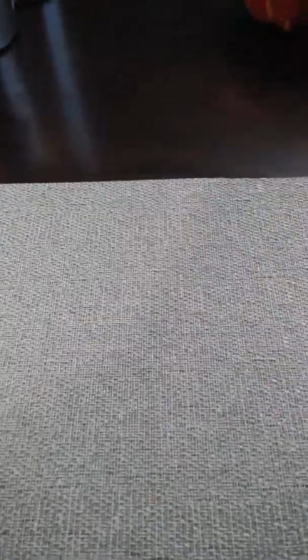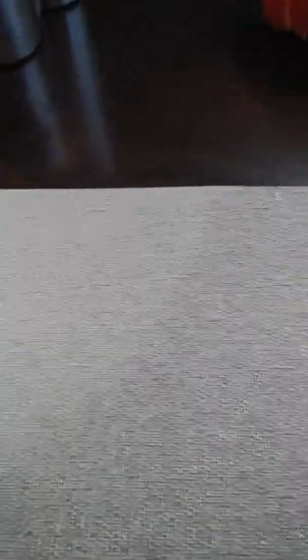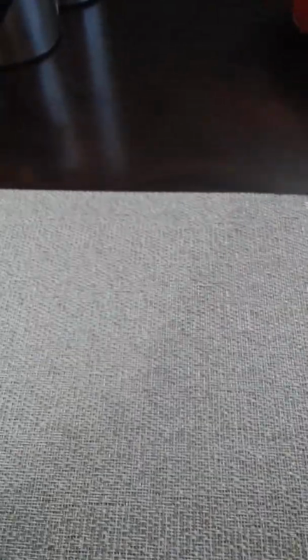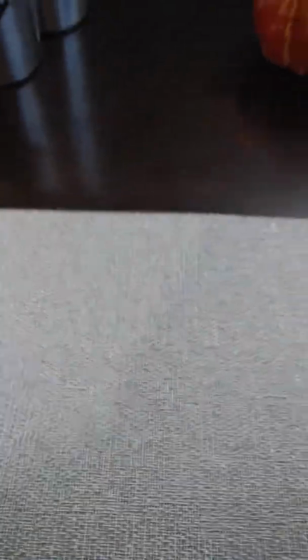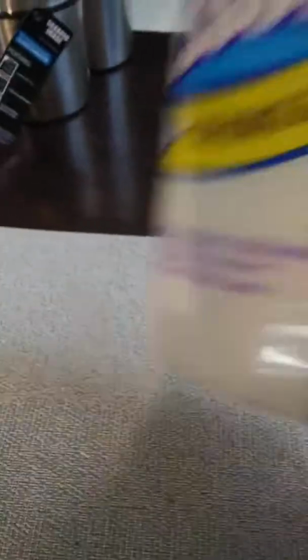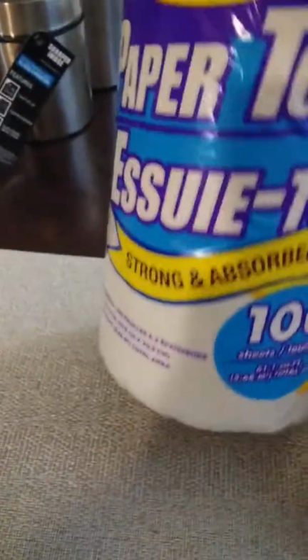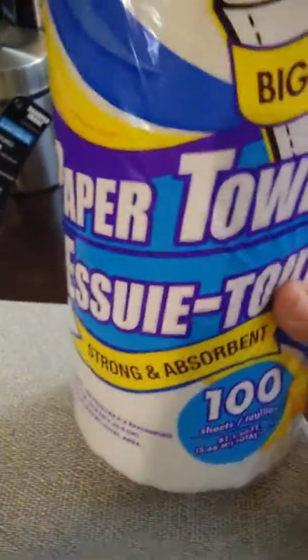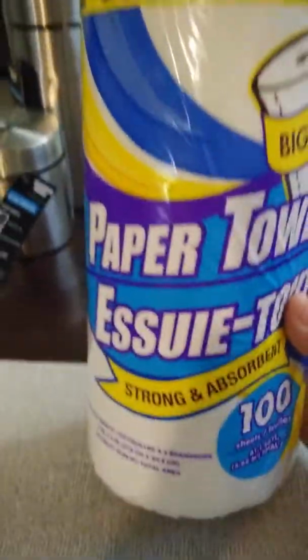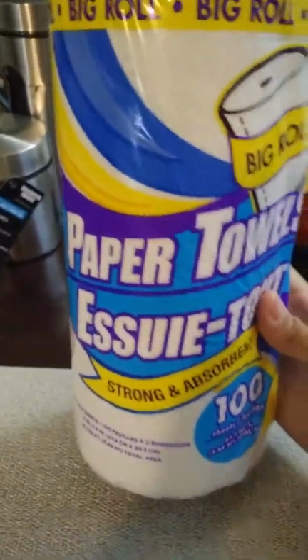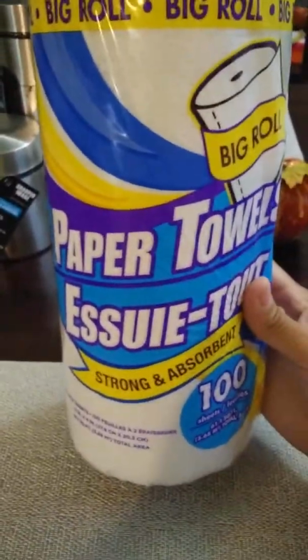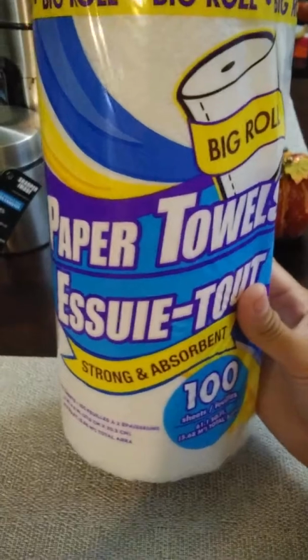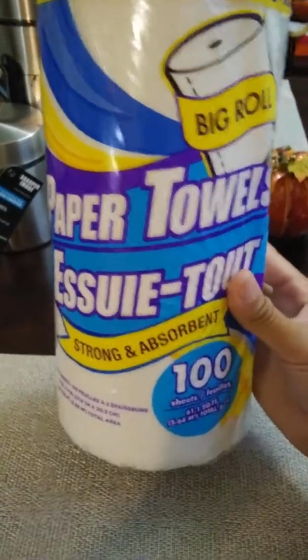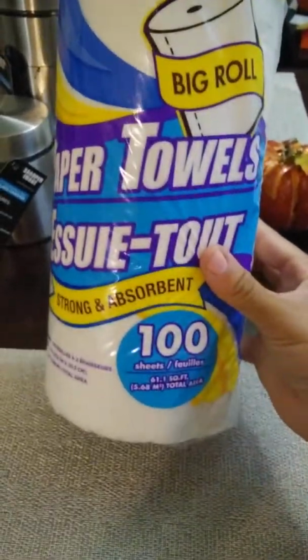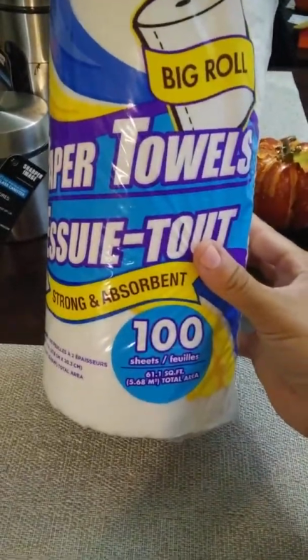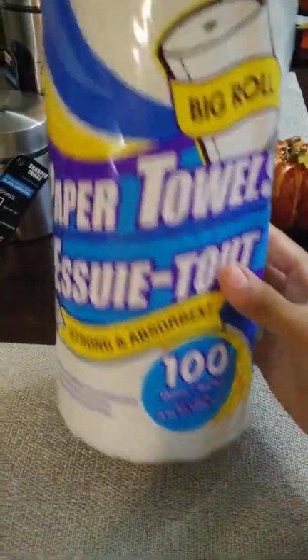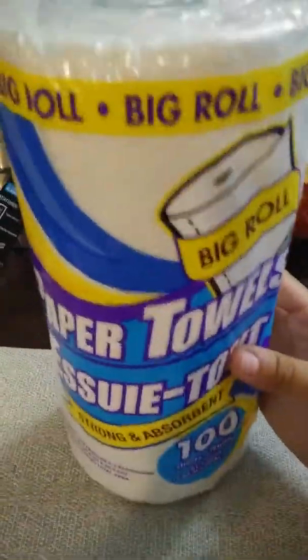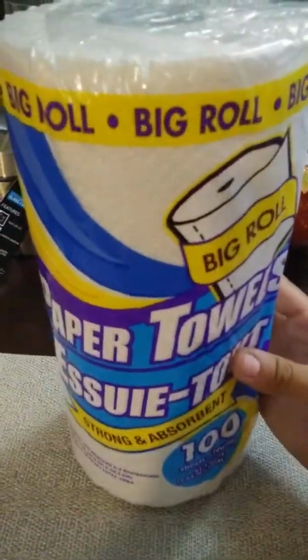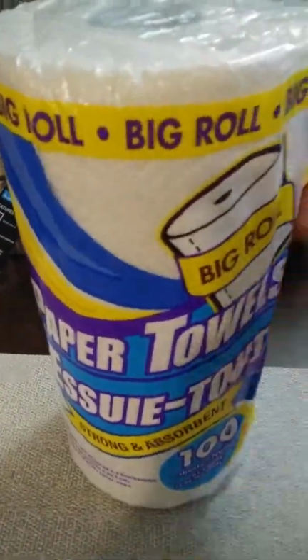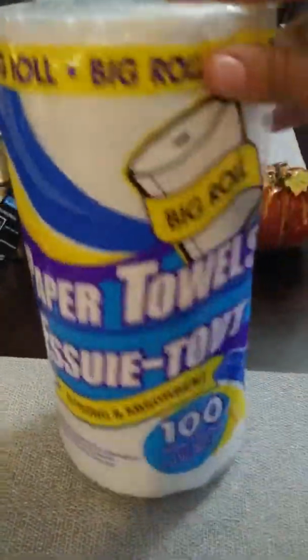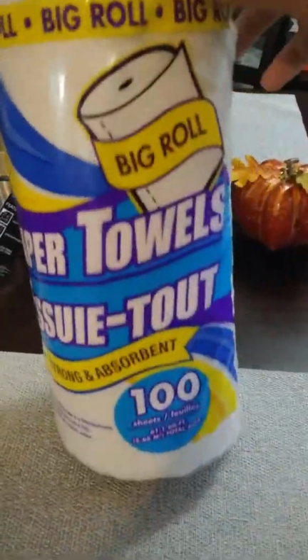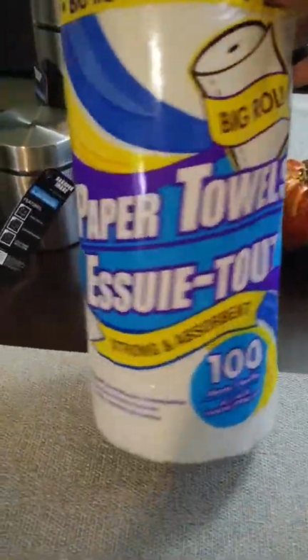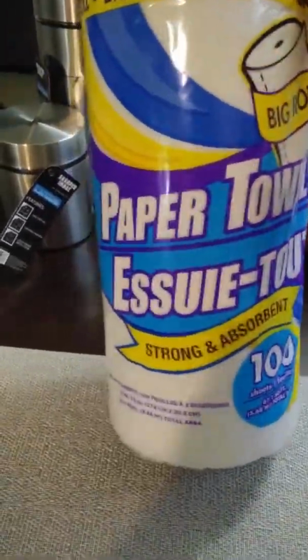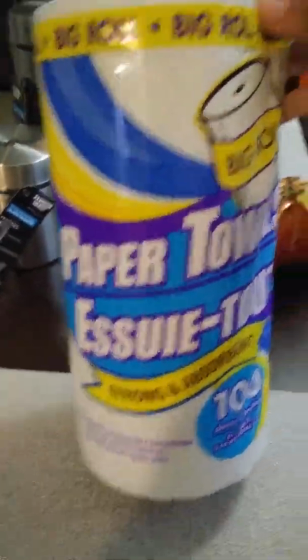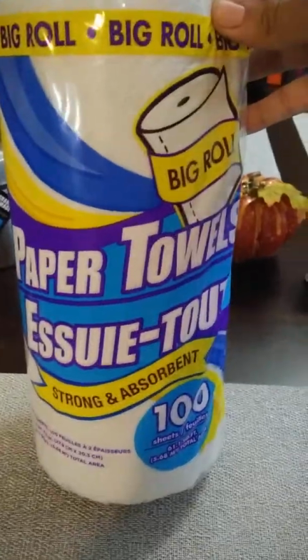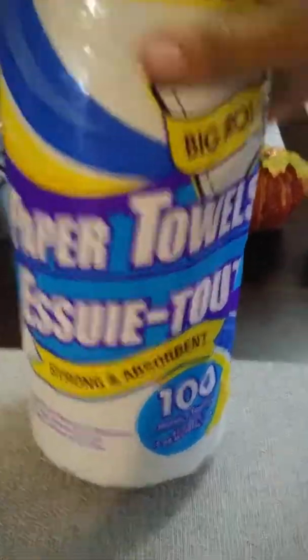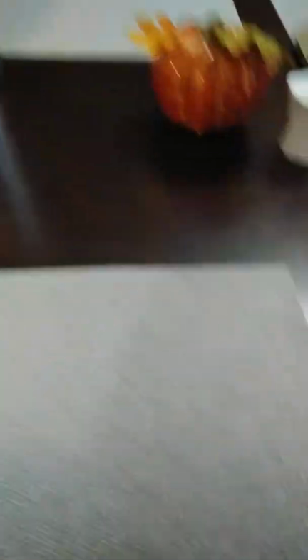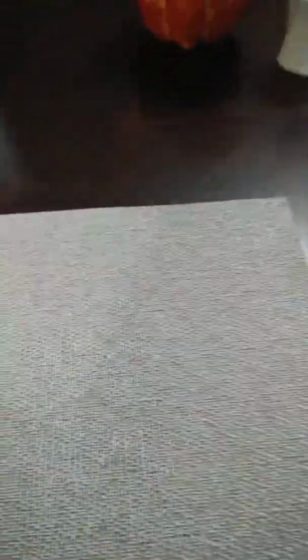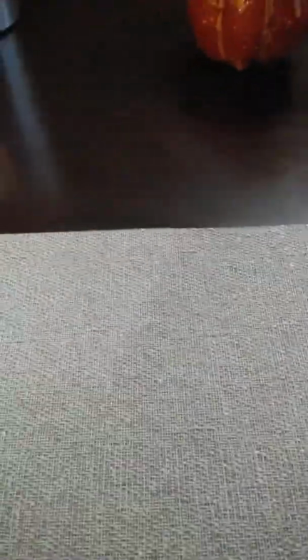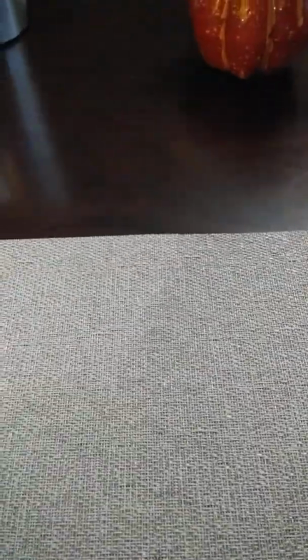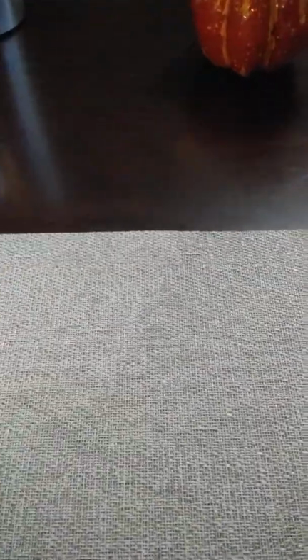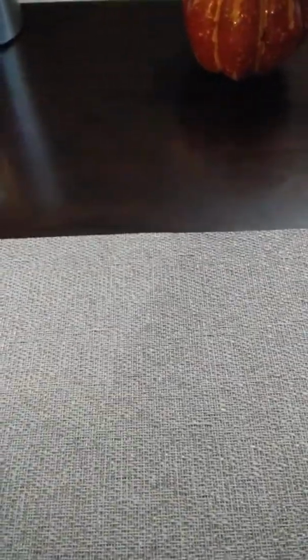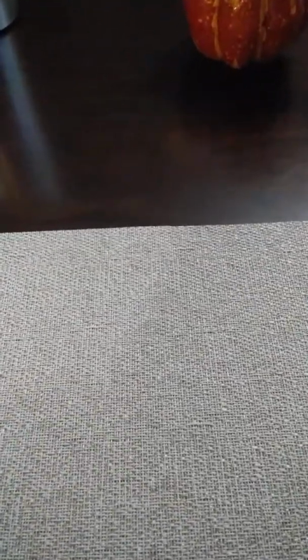Next, just some paper towels — I like these. These are 100 sheets, it's a big roll, so a nice size for paper towels.